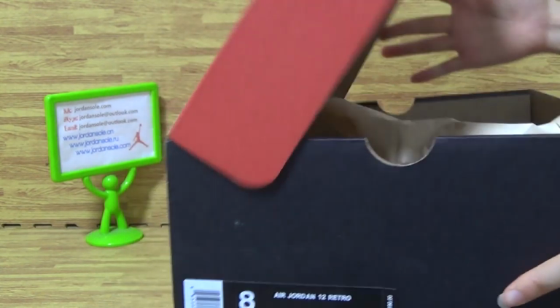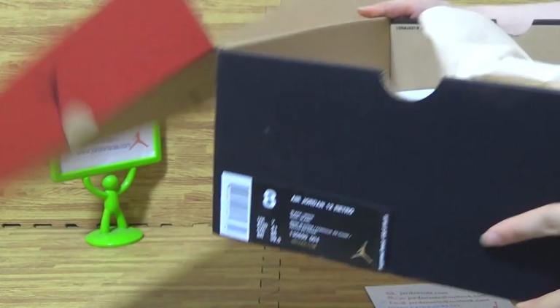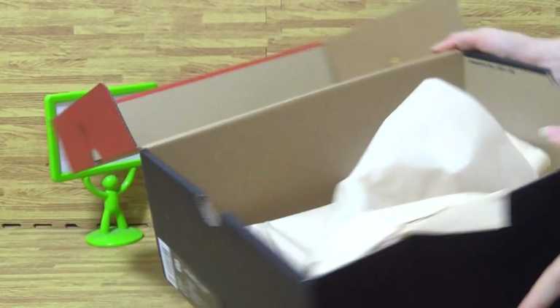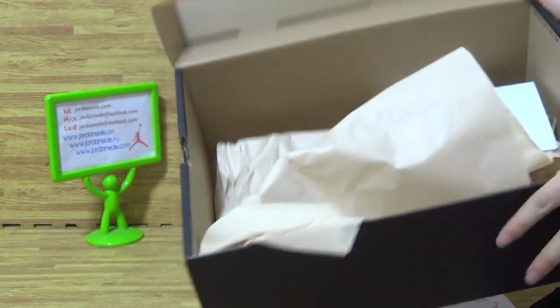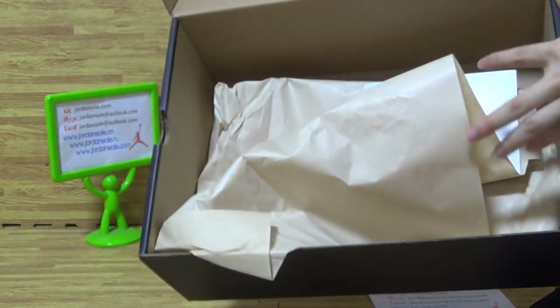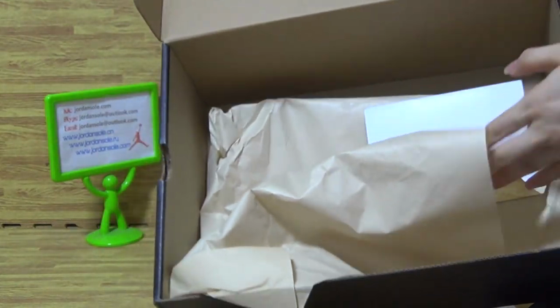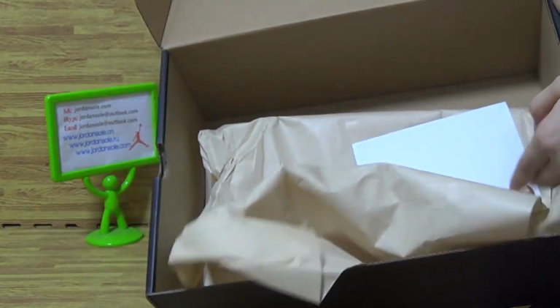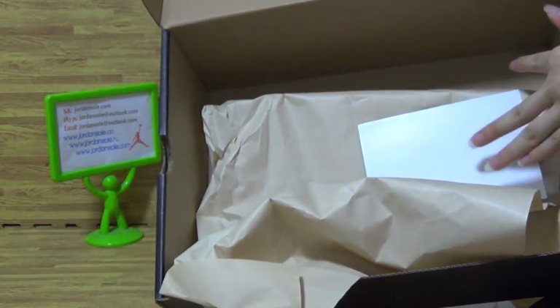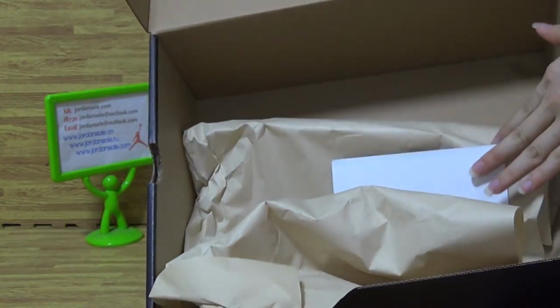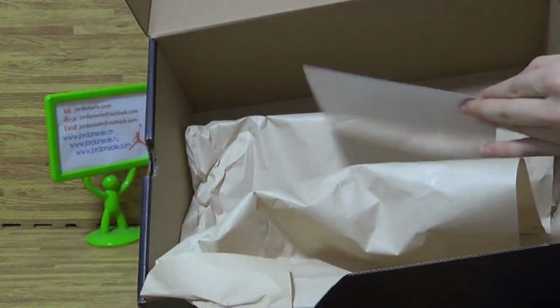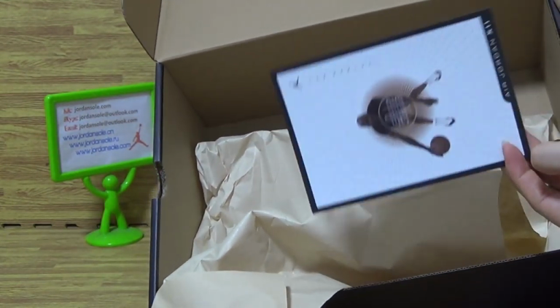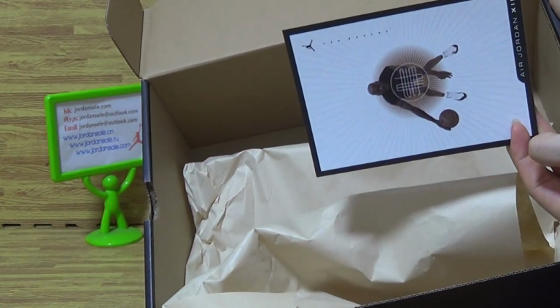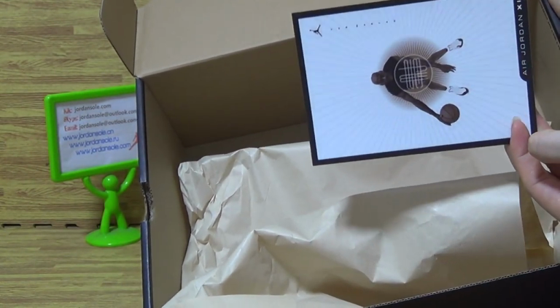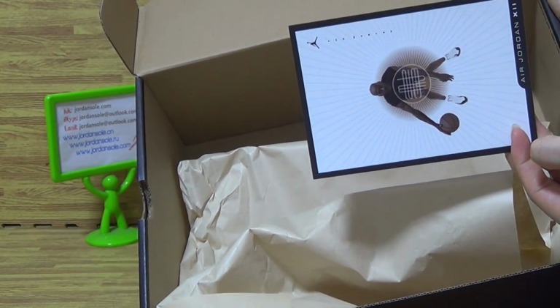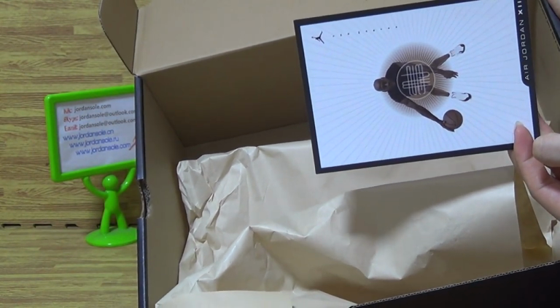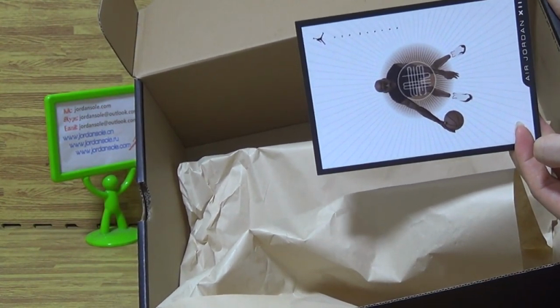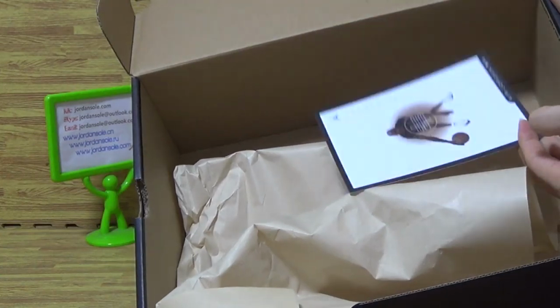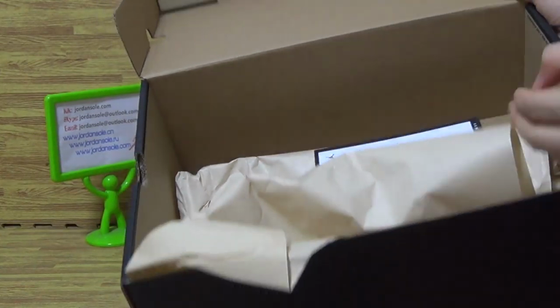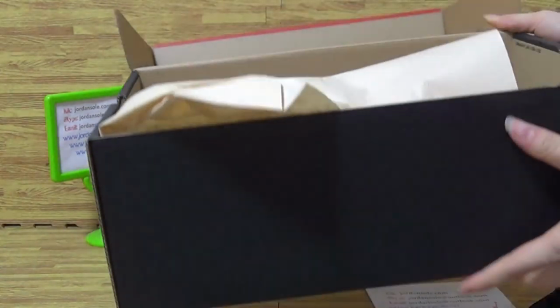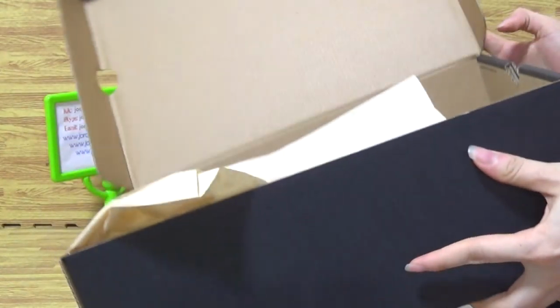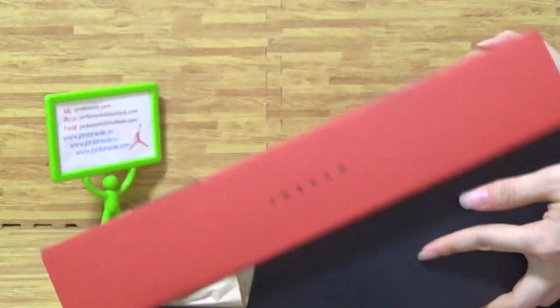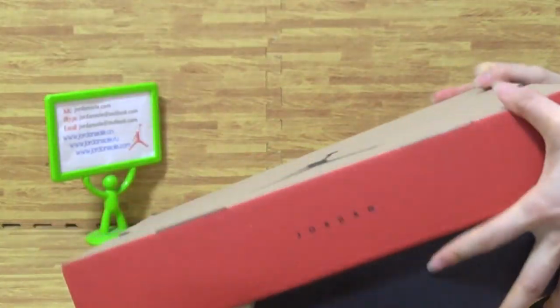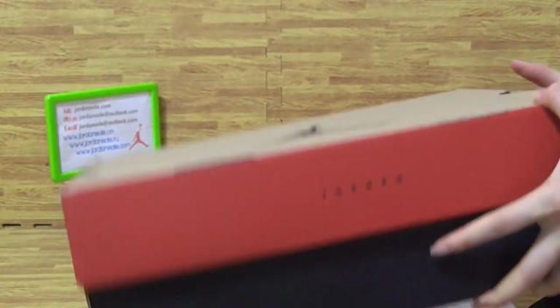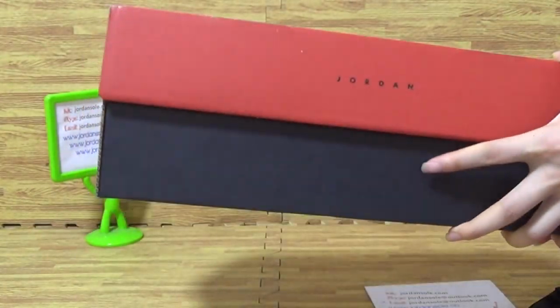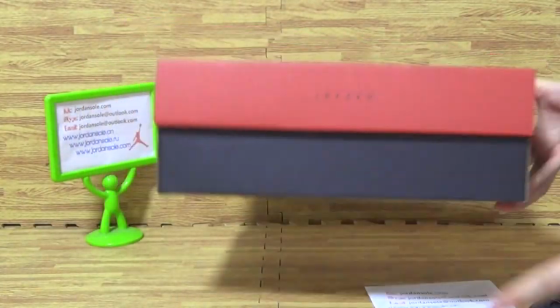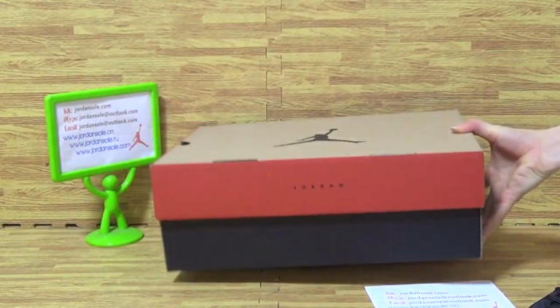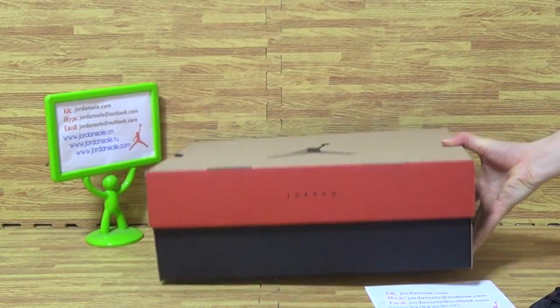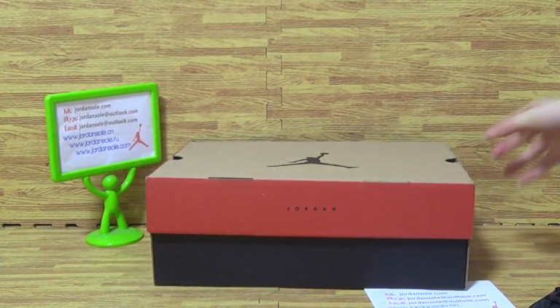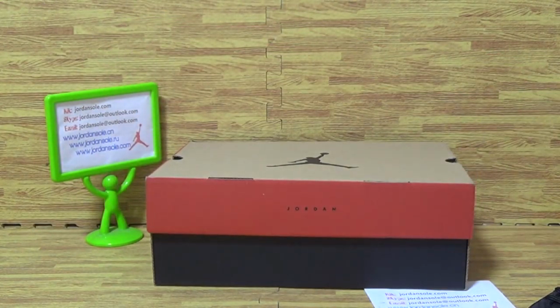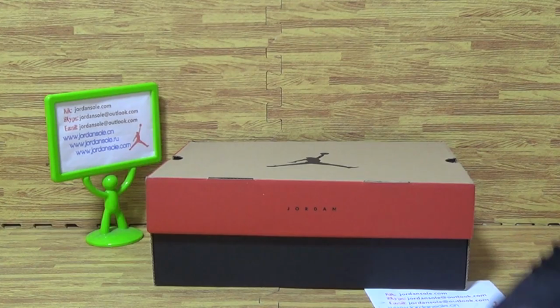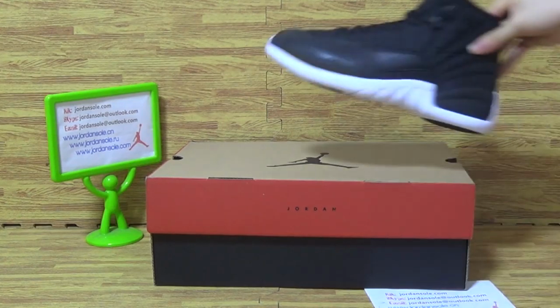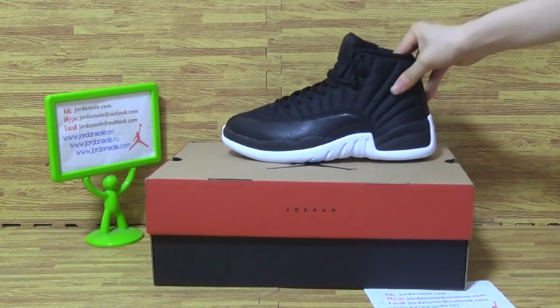Let's come to inside. A piece of paper and the shoes card.